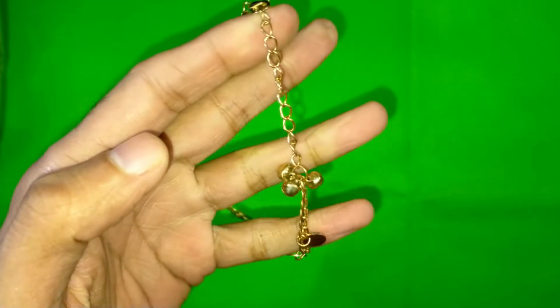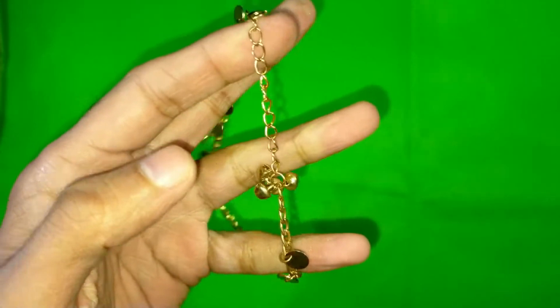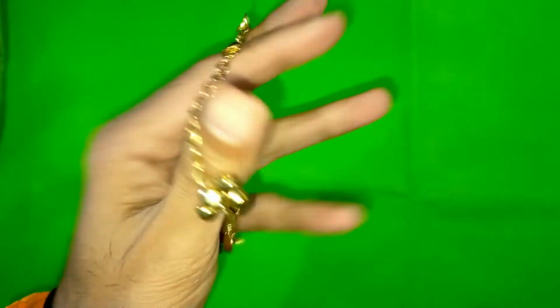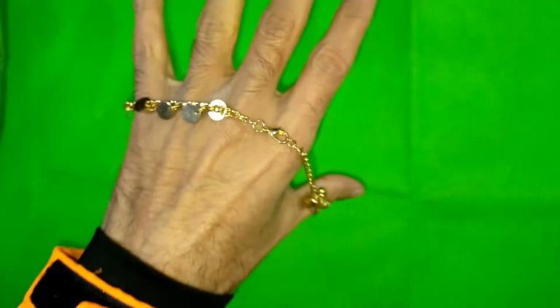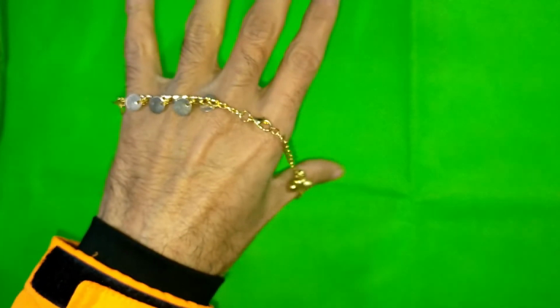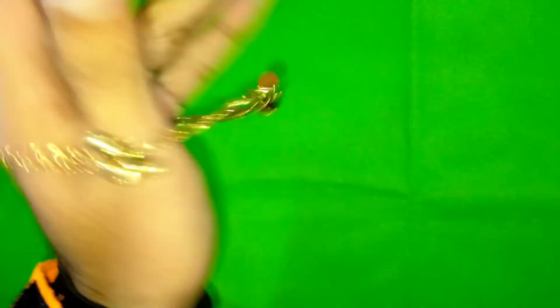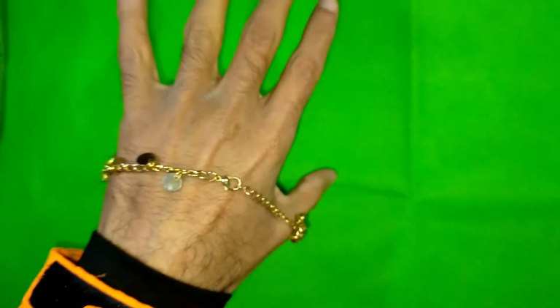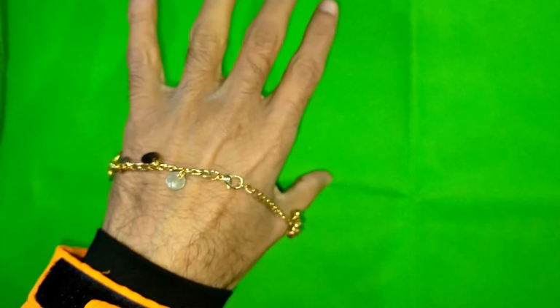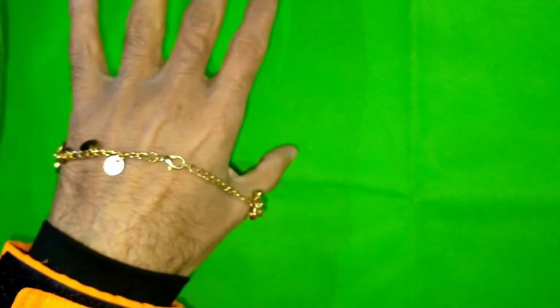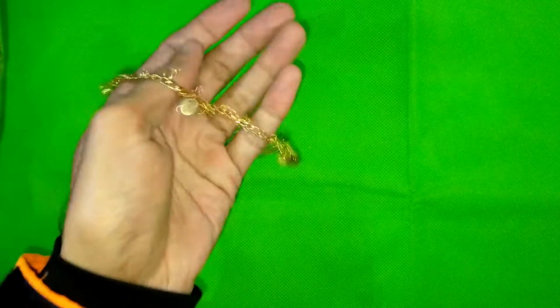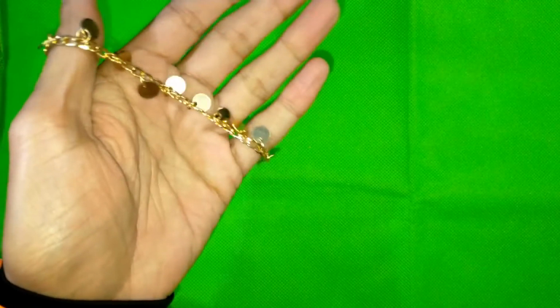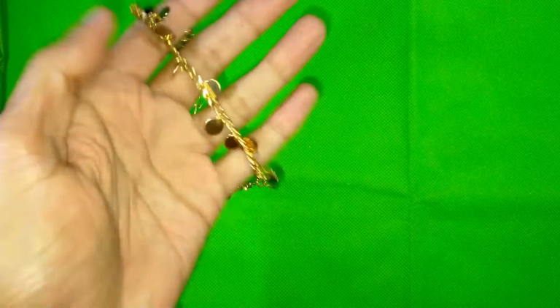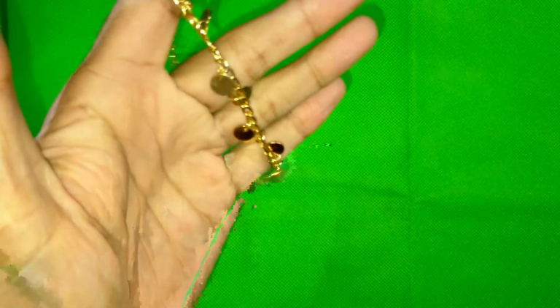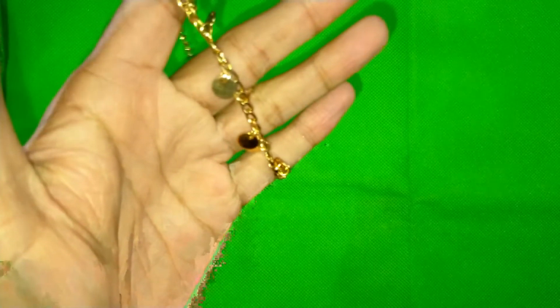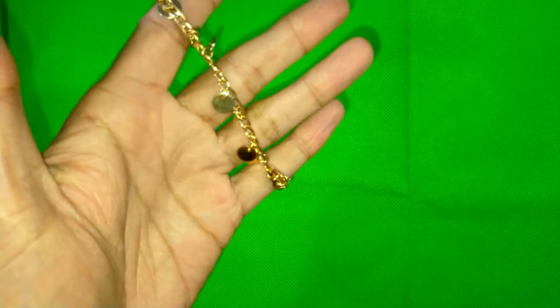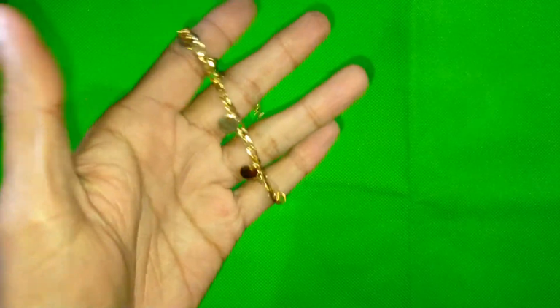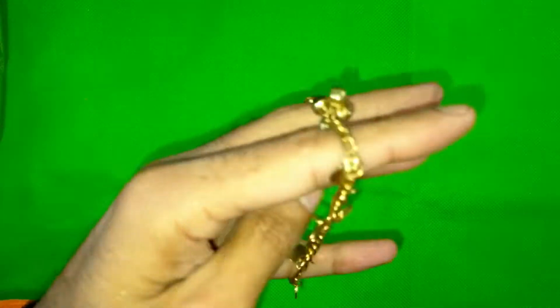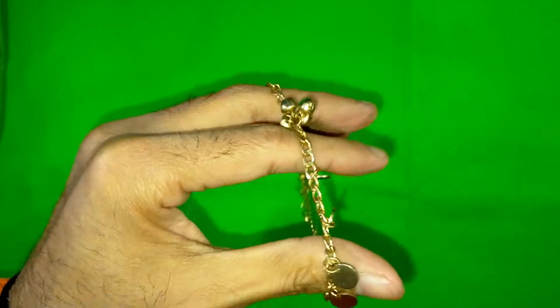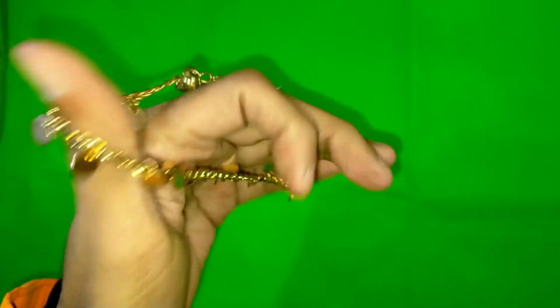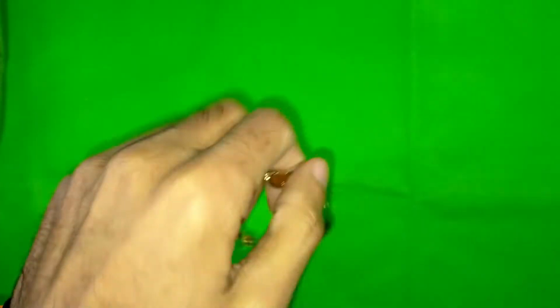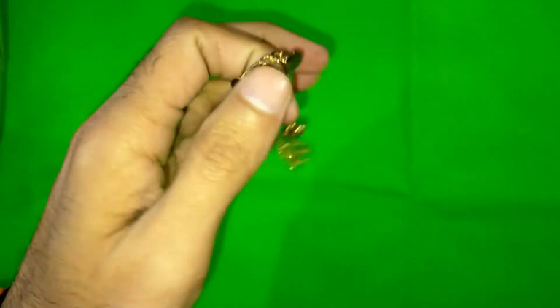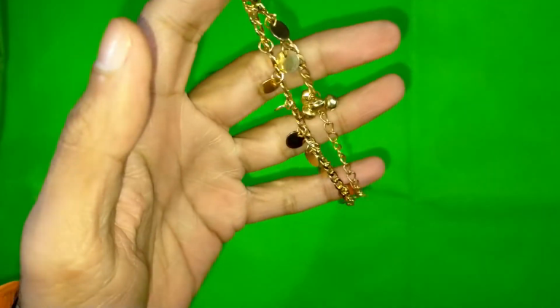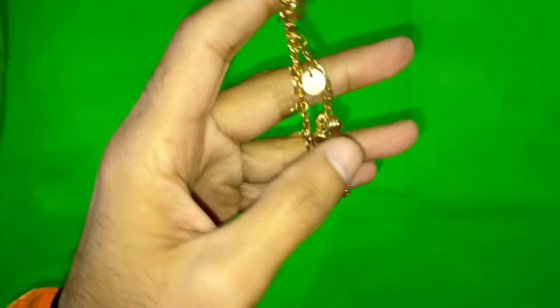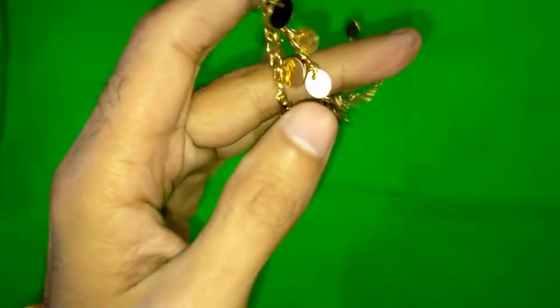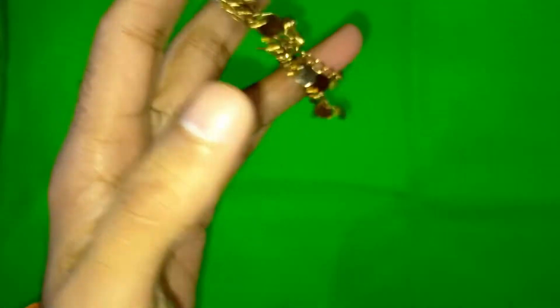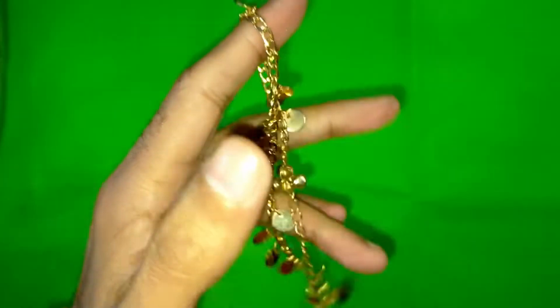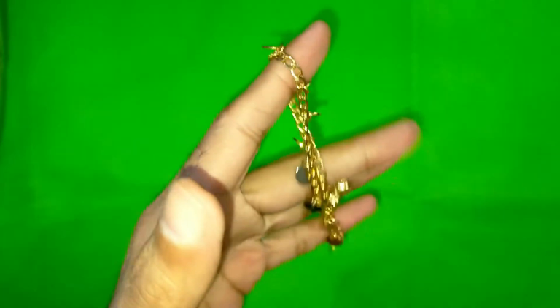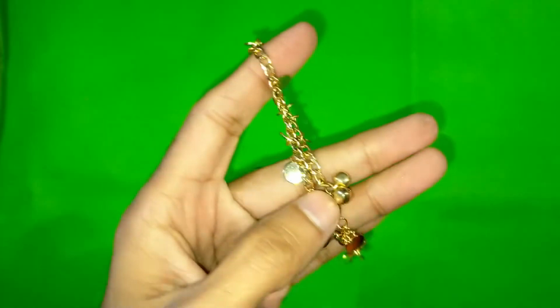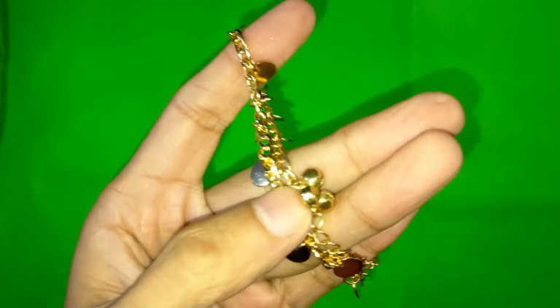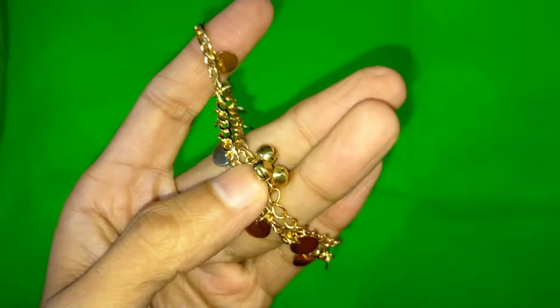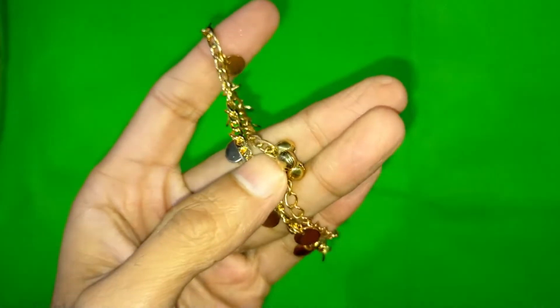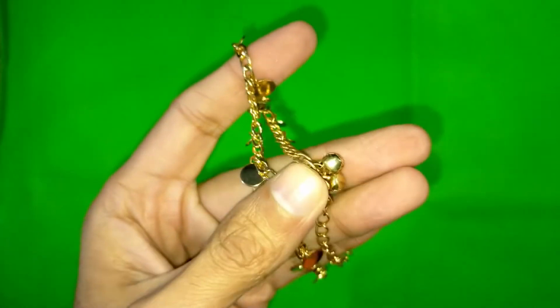It looks cool — it's a women's product, and it sounds very nice. These bells sound really nice.